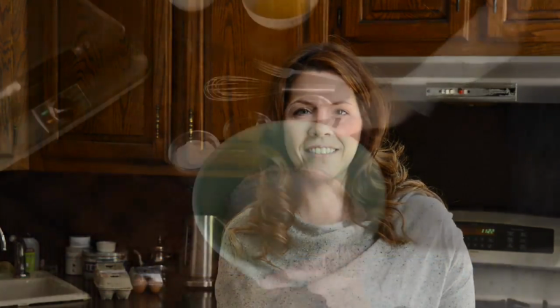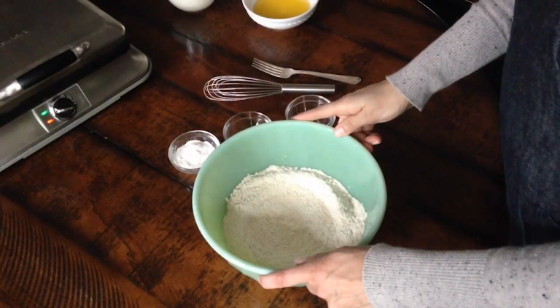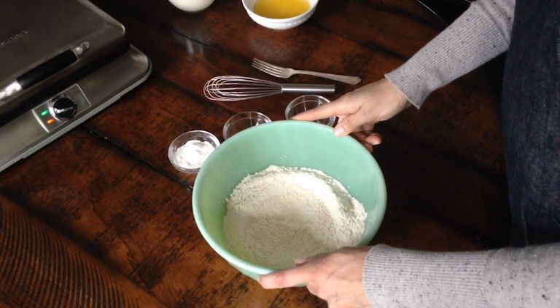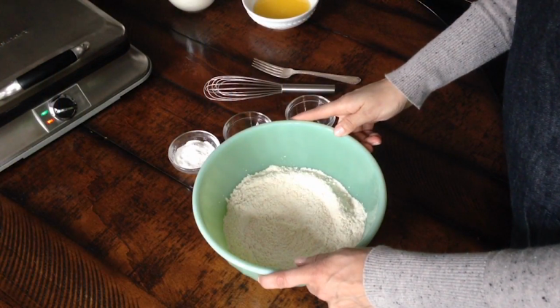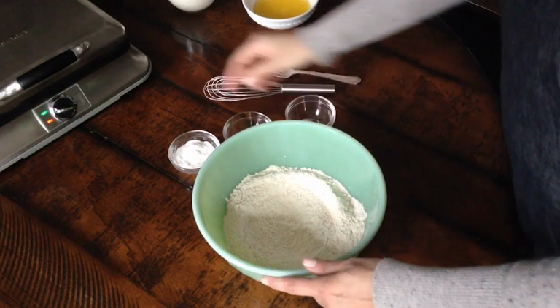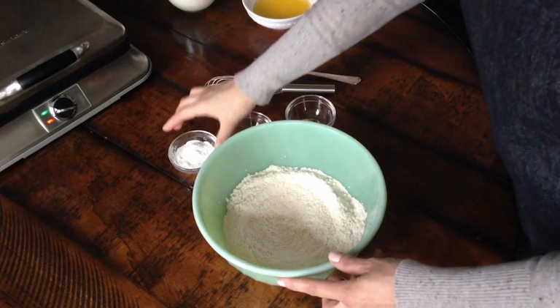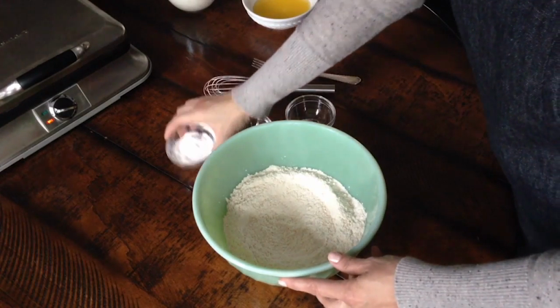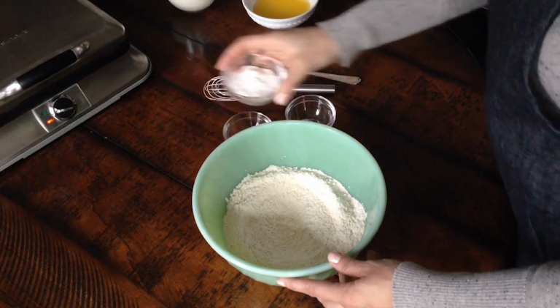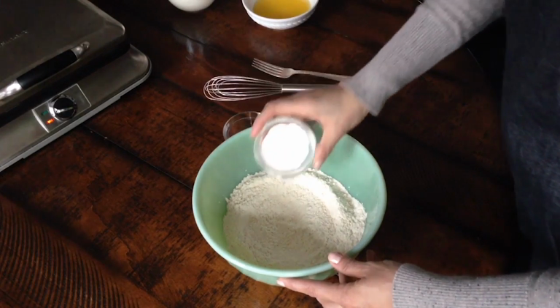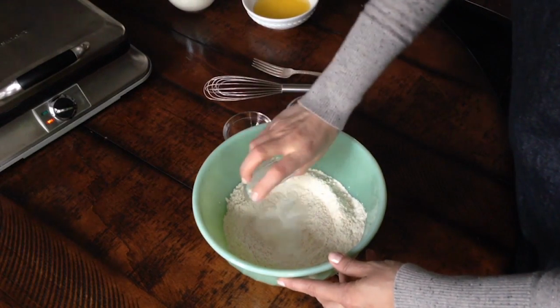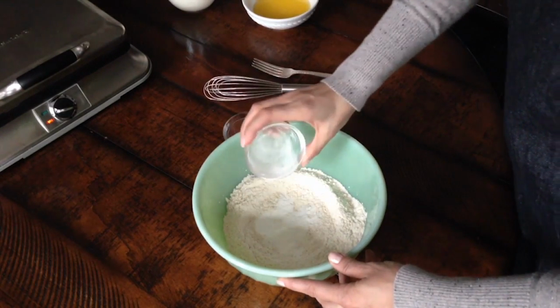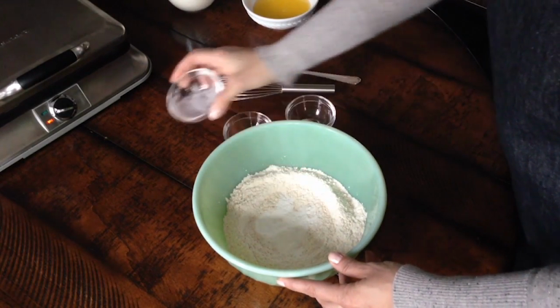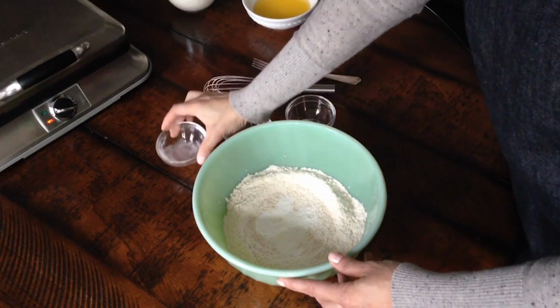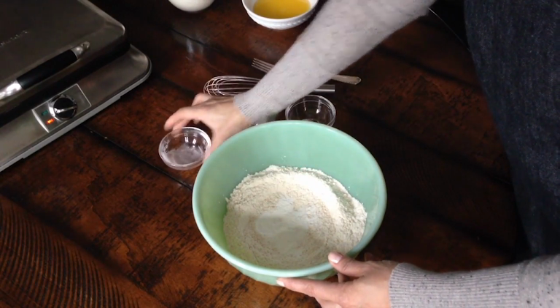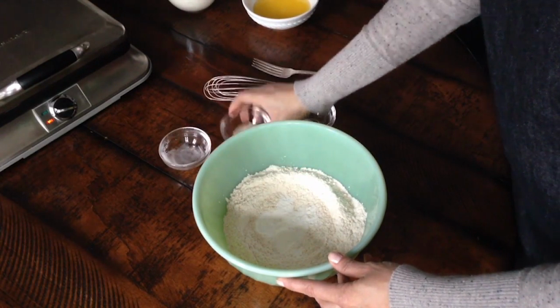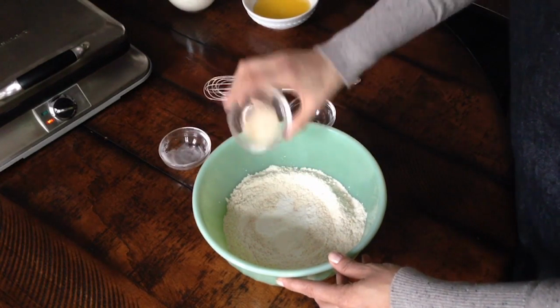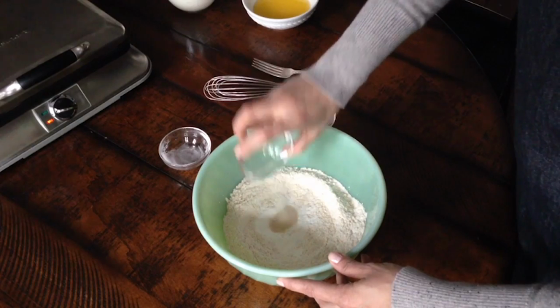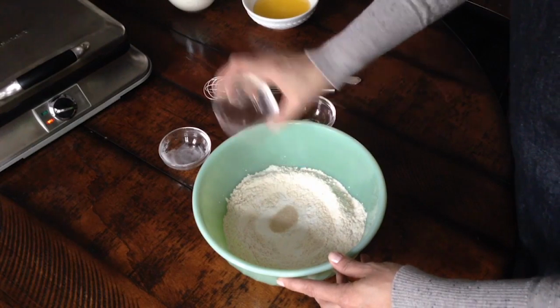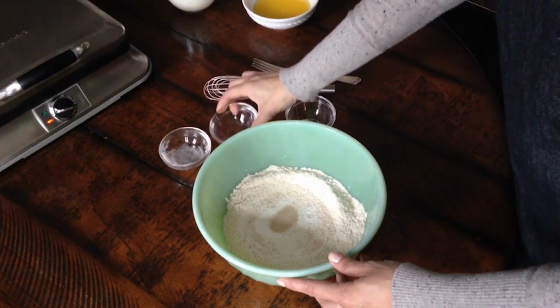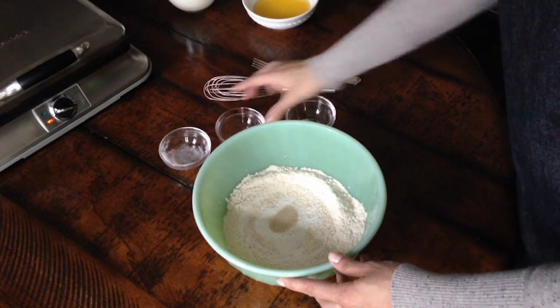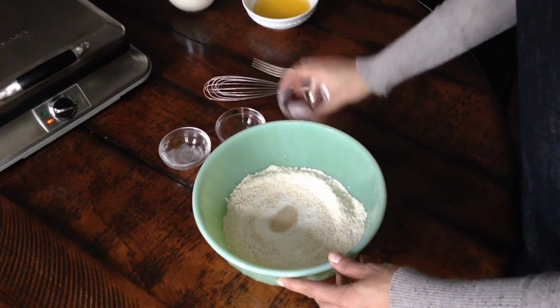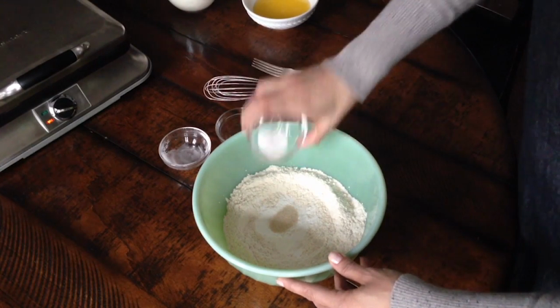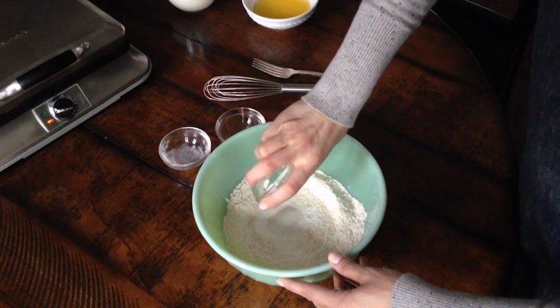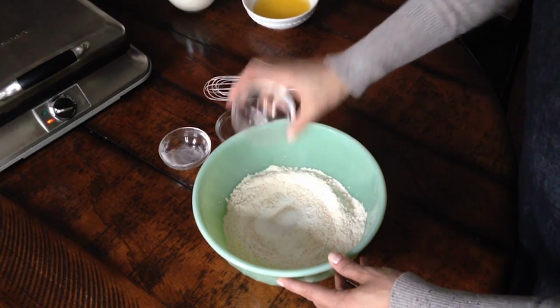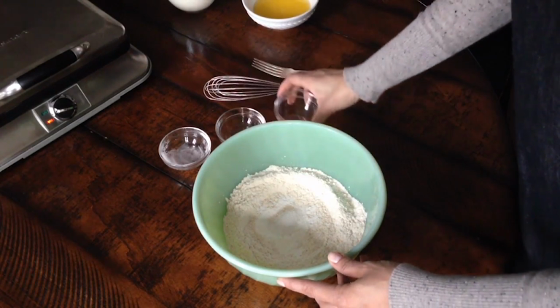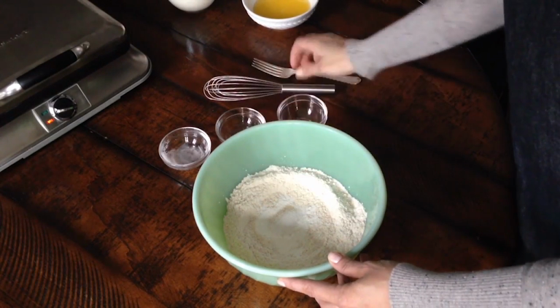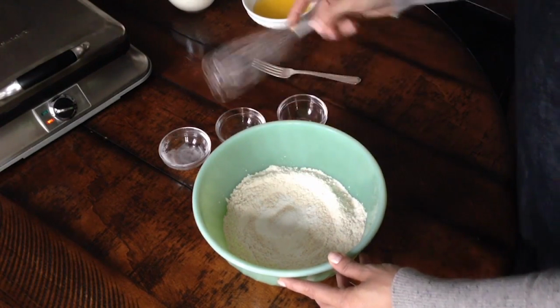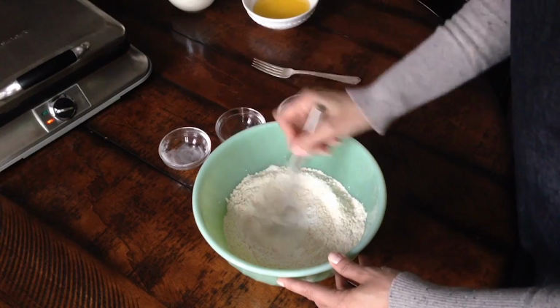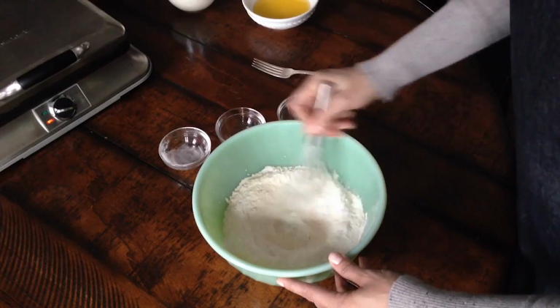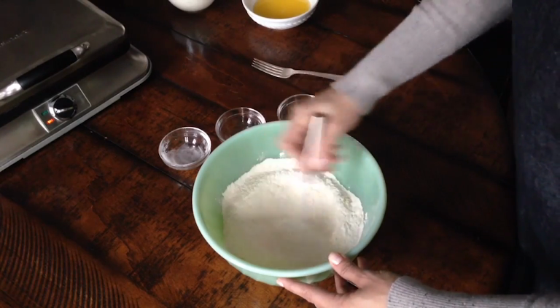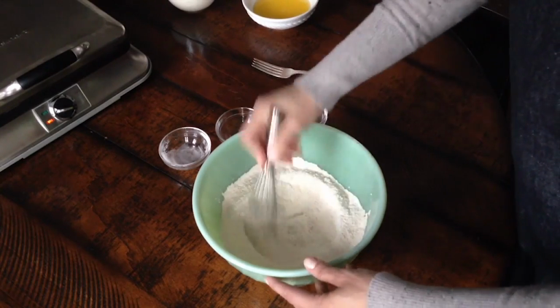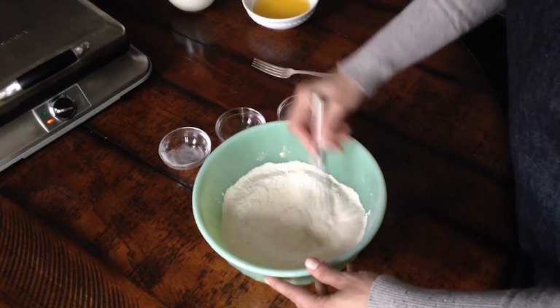I have one and three quarter cups of all-purpose flour in my bowl. I'm adding one tablespoon of baking powder, one teaspoon of sugar, and a half teaspoon of salt. I'm going to whisk everything until it's well blended.